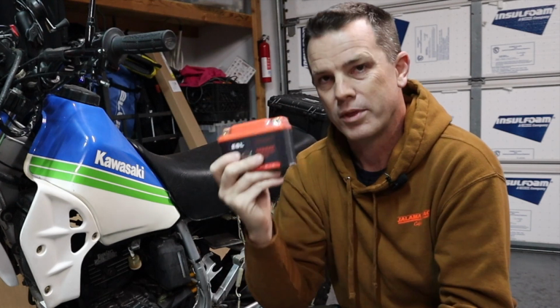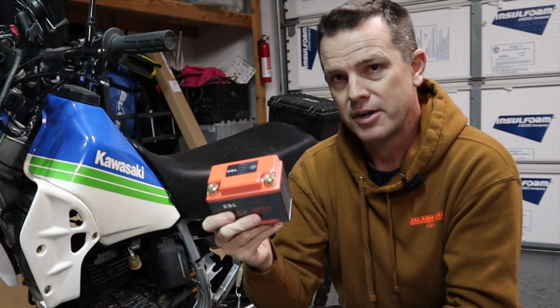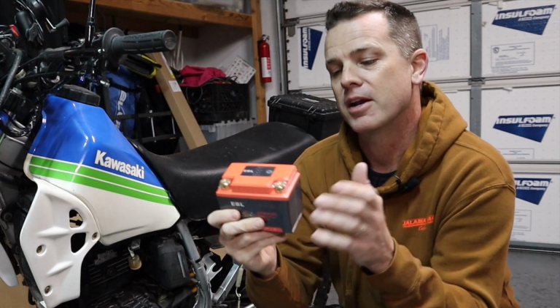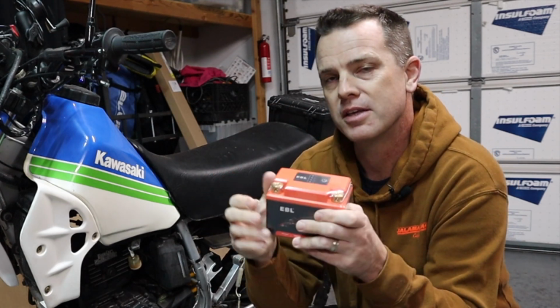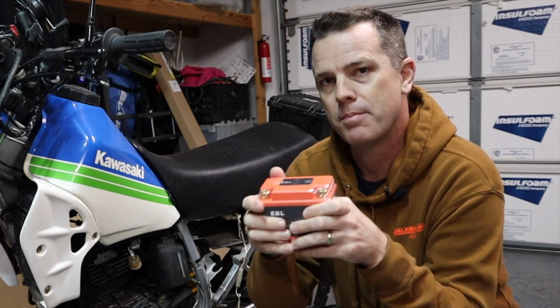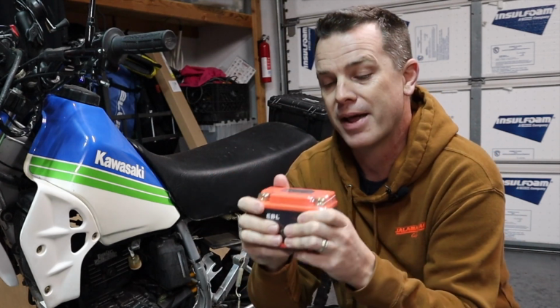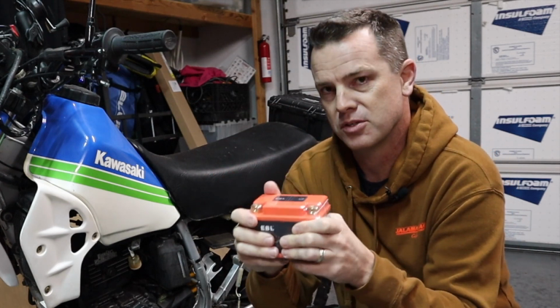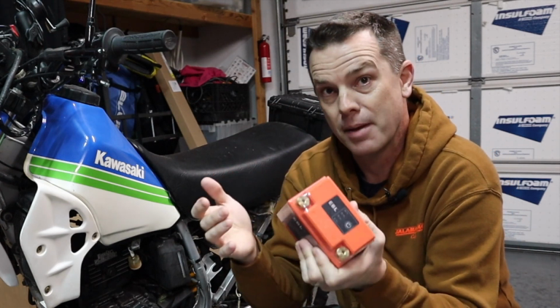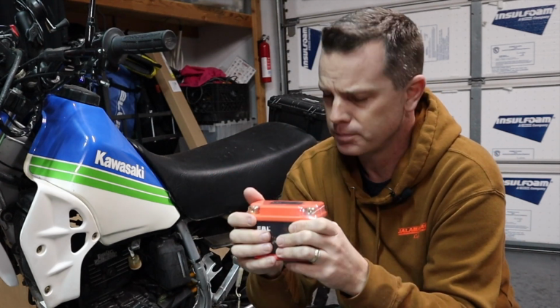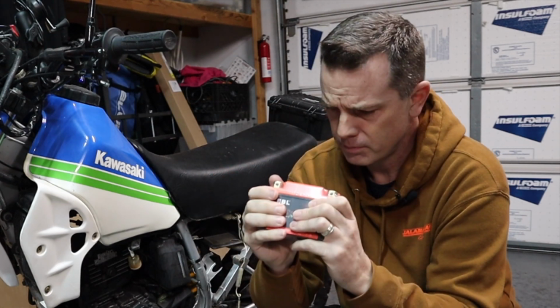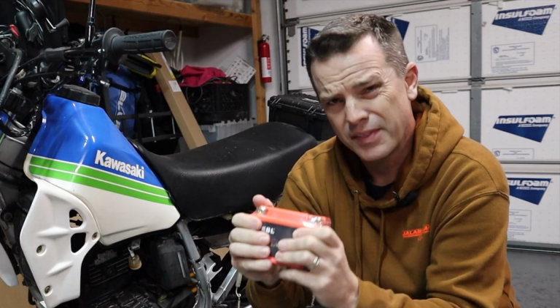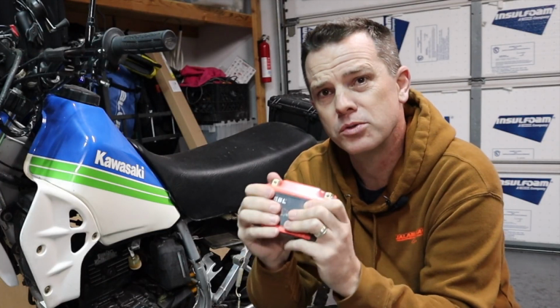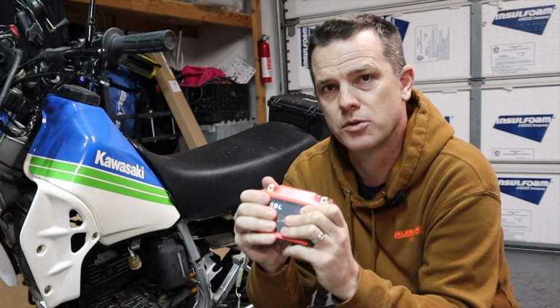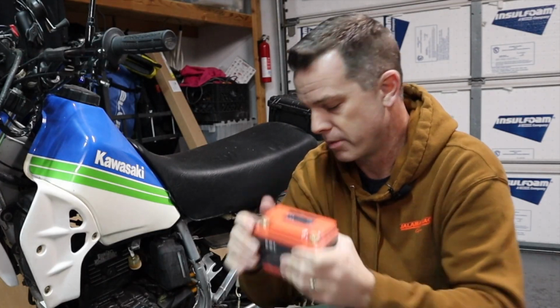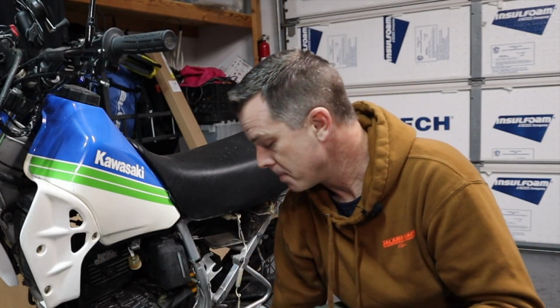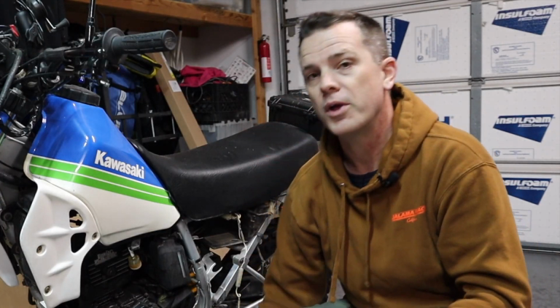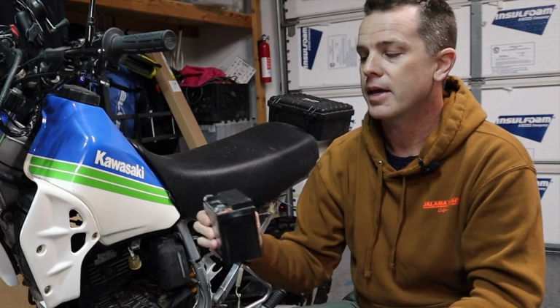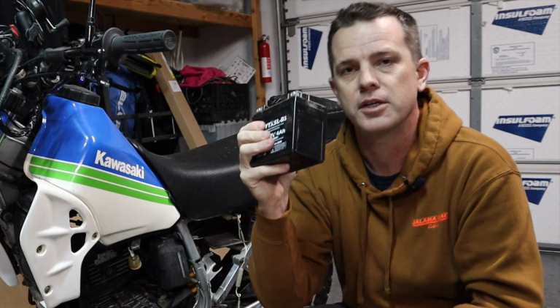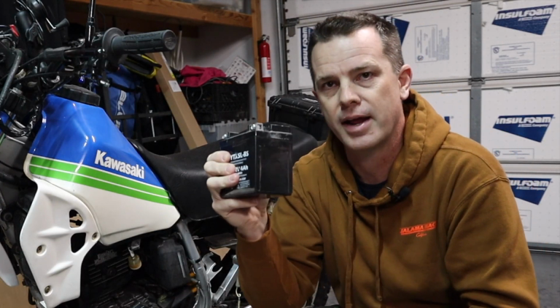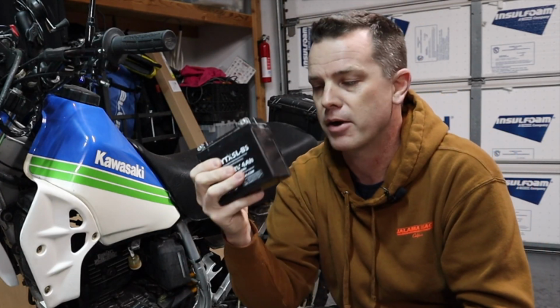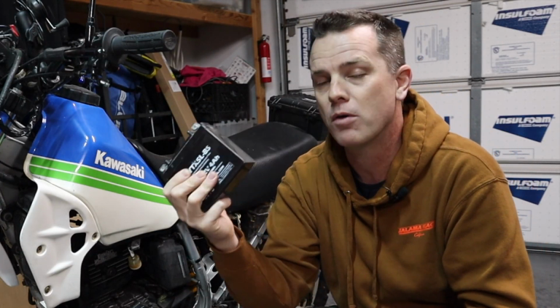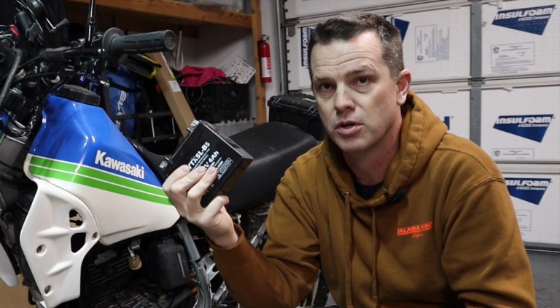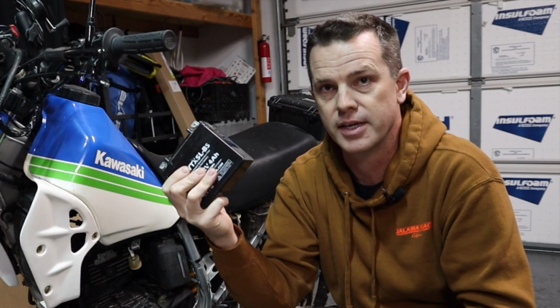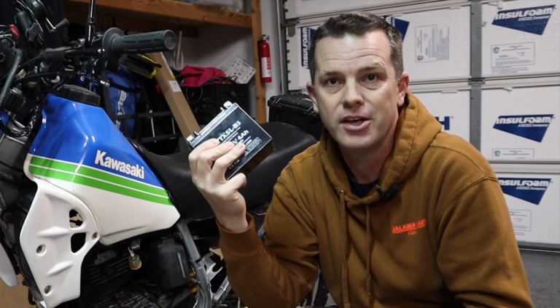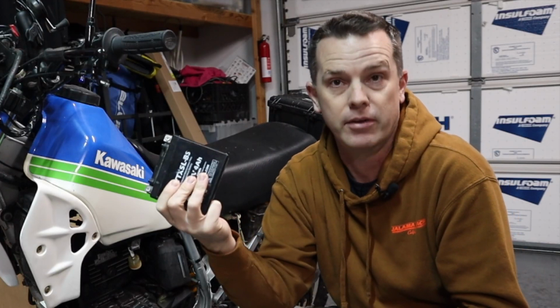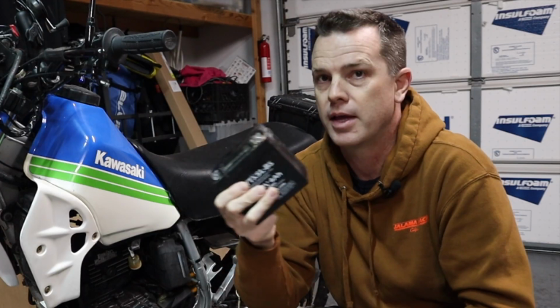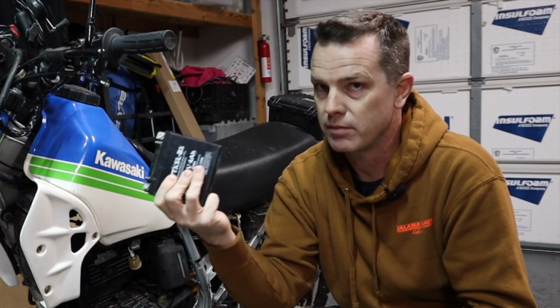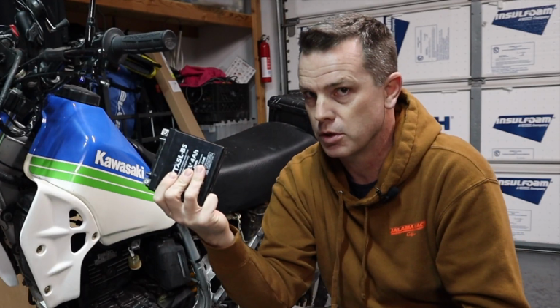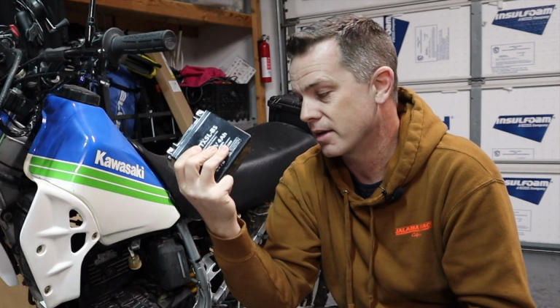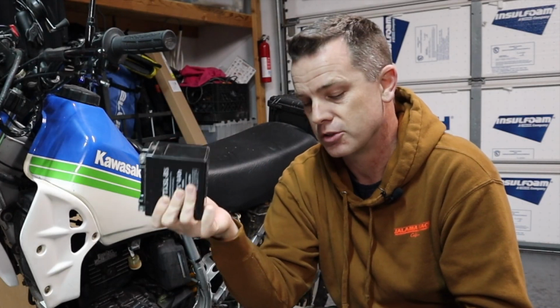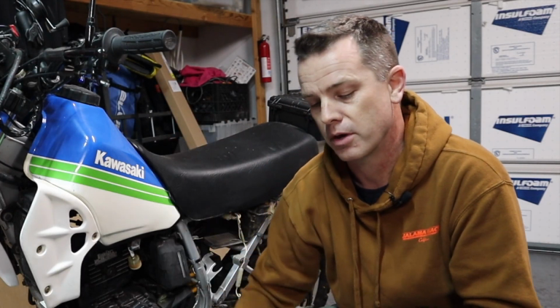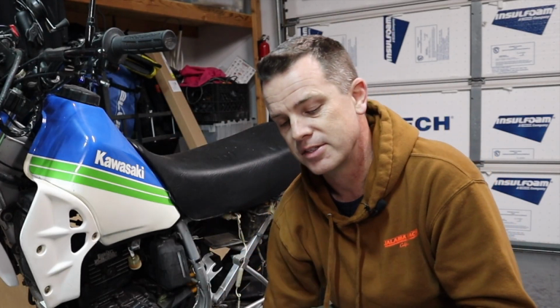What these batteries have in them is a Battery Management System — a BMS — and that controls everything going on inside the battery. With a traditional lead acid battery, if you over-discharge it, you kill it, and it will never hold a charge again. It's junk; you've got to replace it.